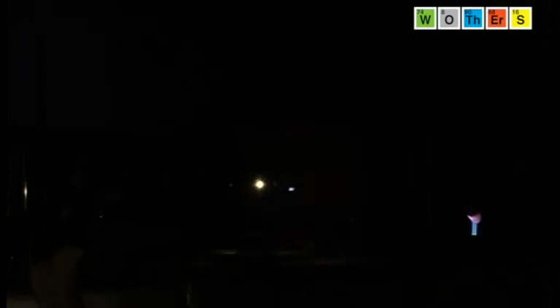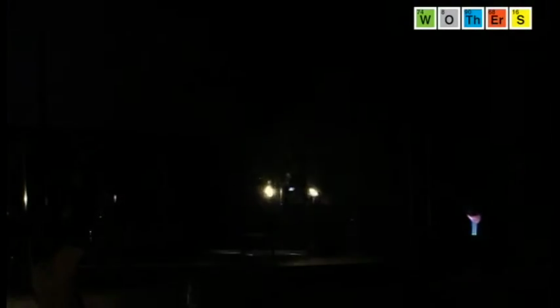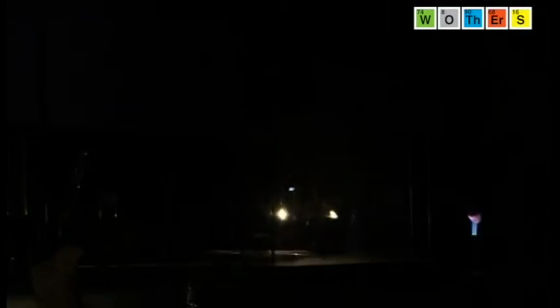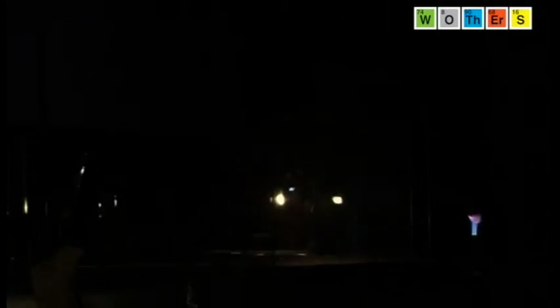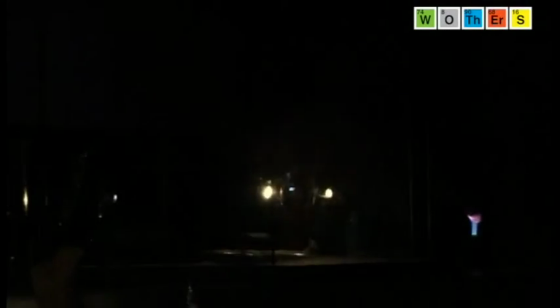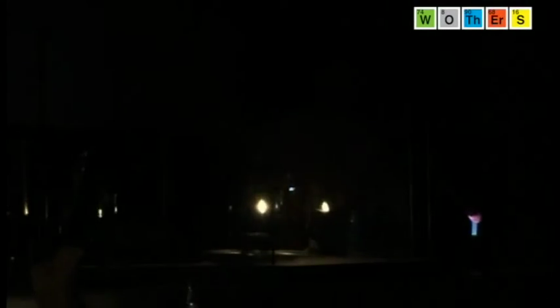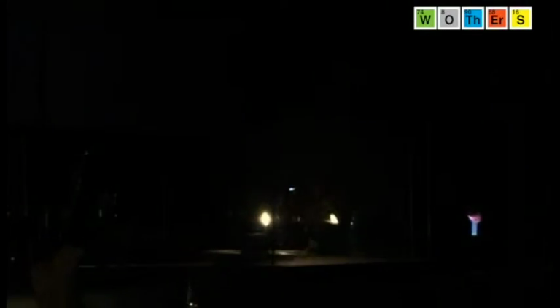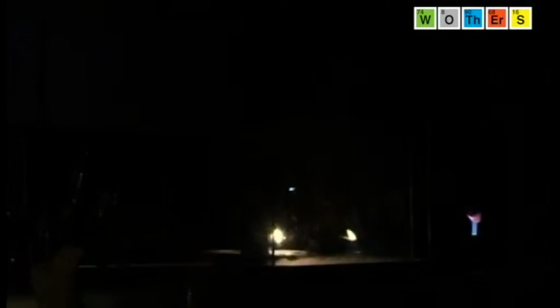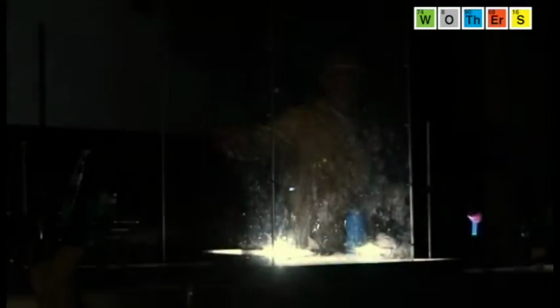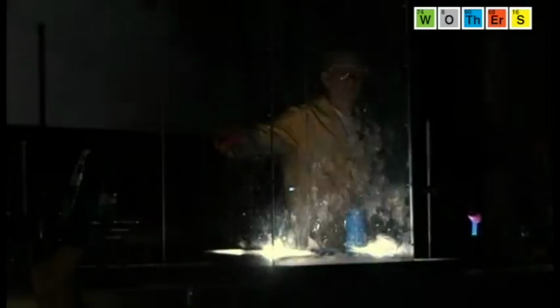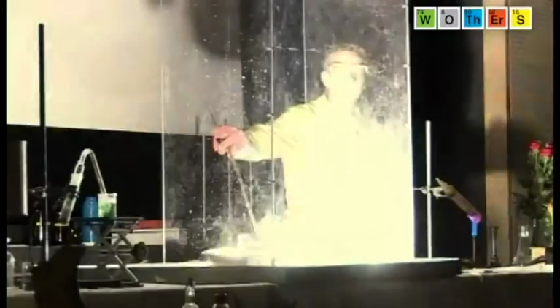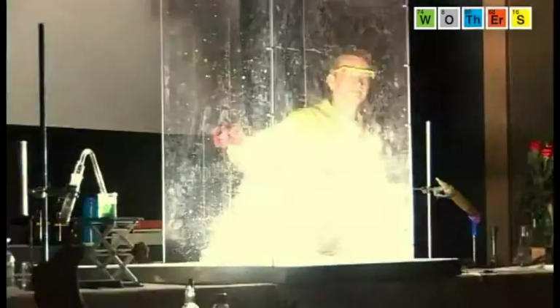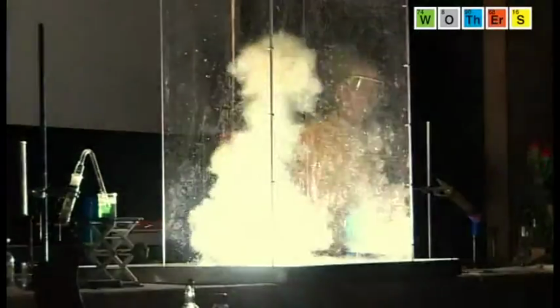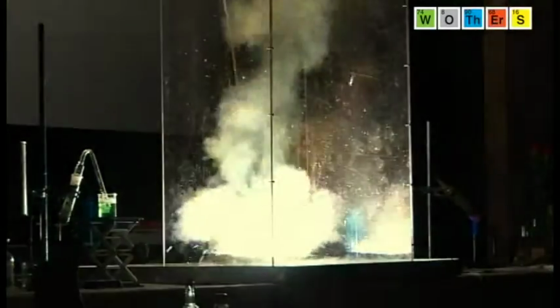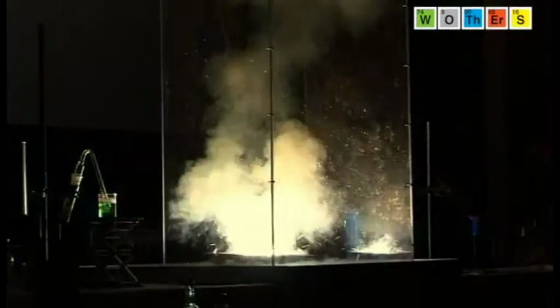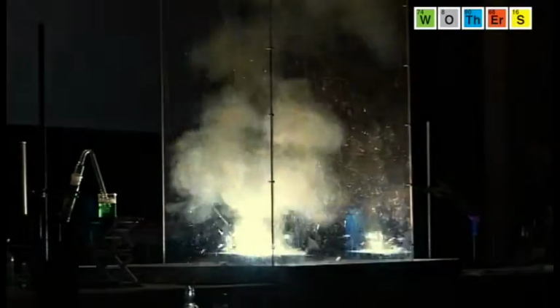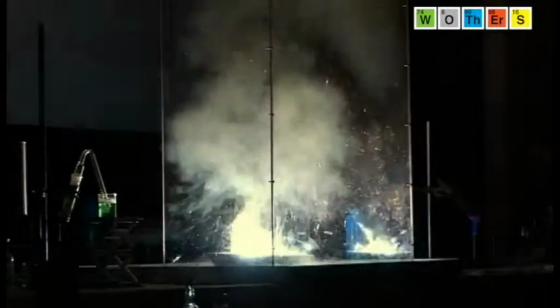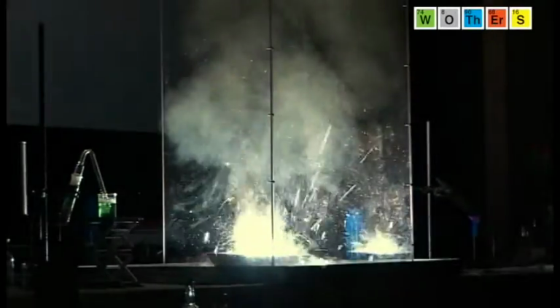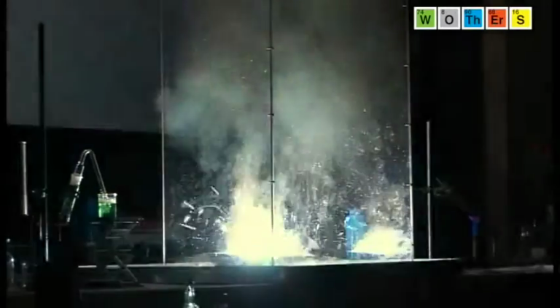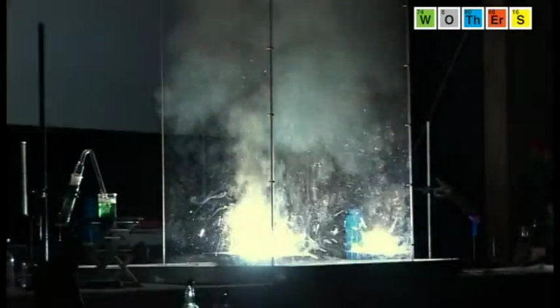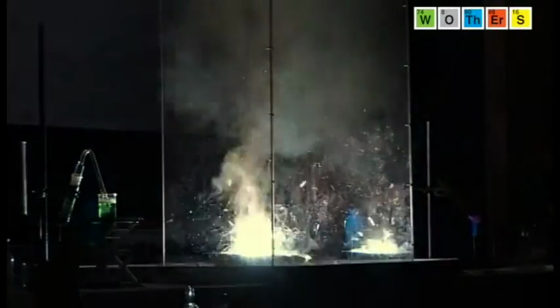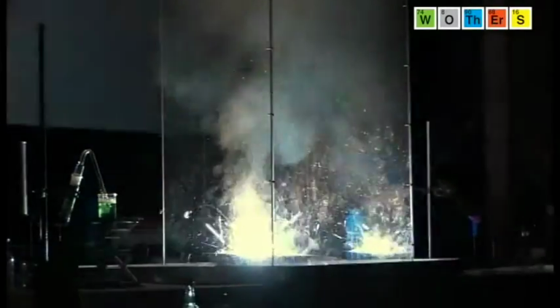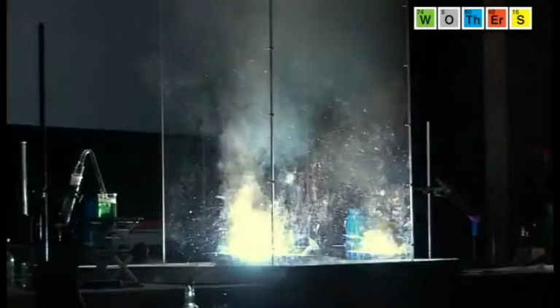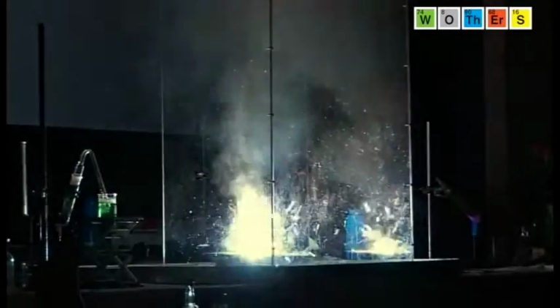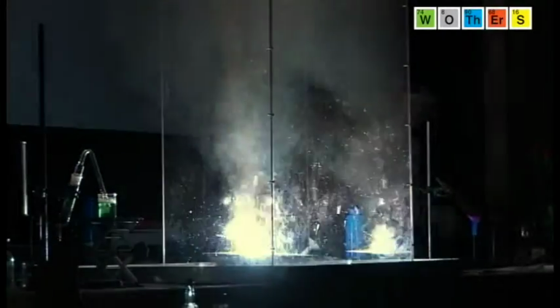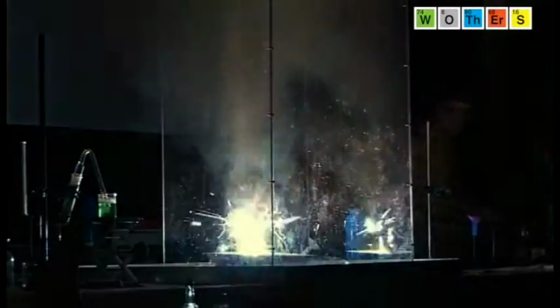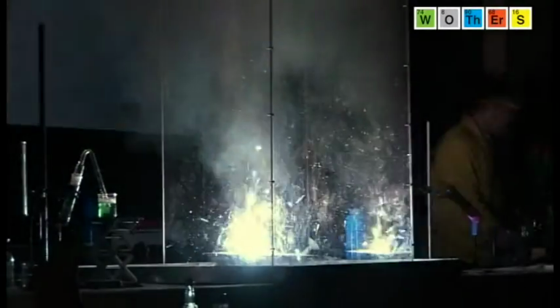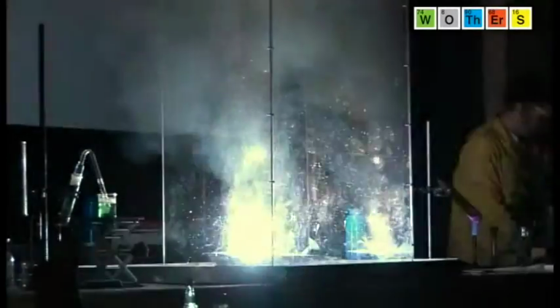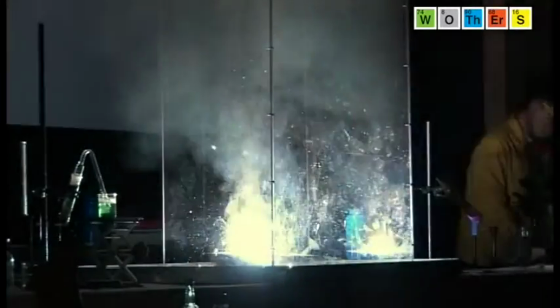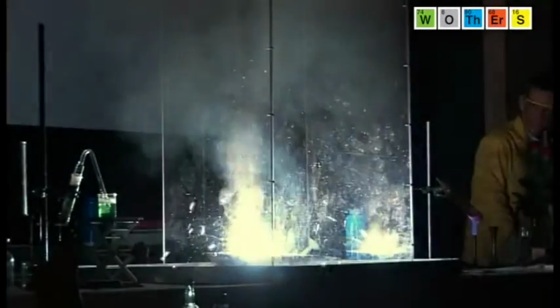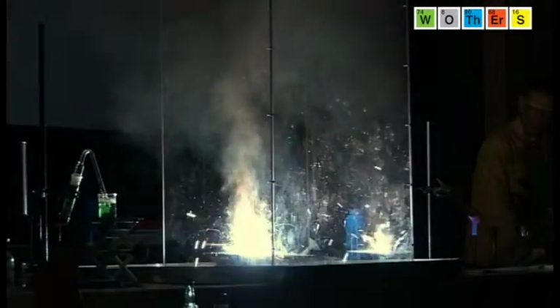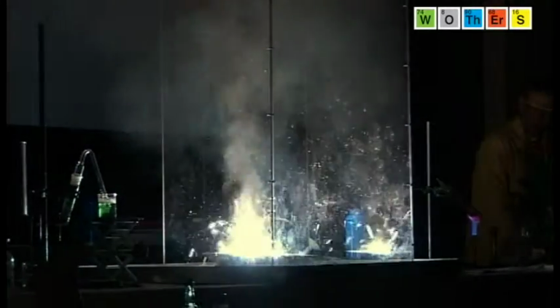When the lights go down we'll add a light and you may see the combination of the iron and the oxygen. Well, I think that was fairly conclusive.